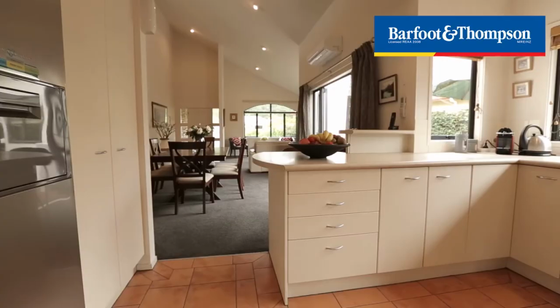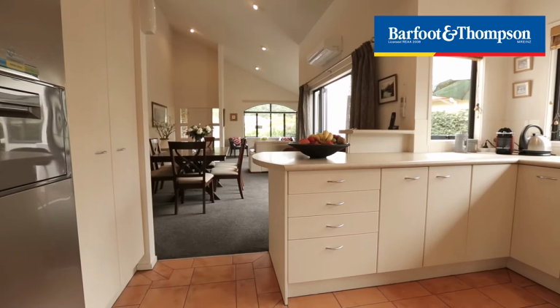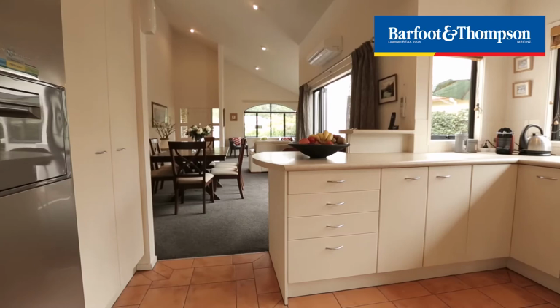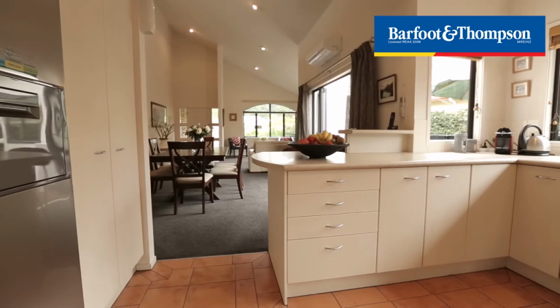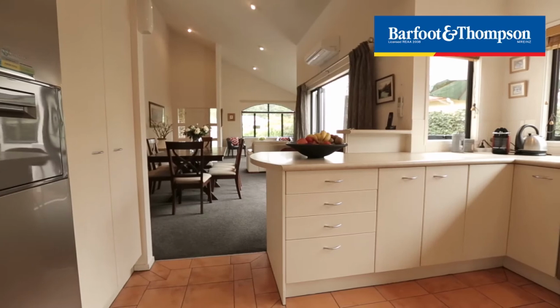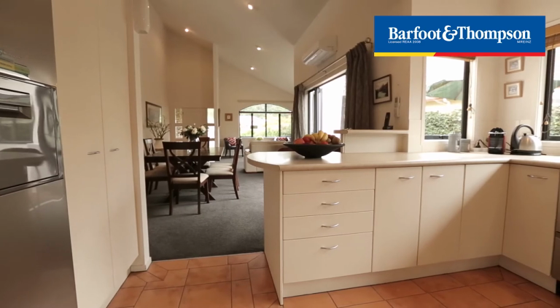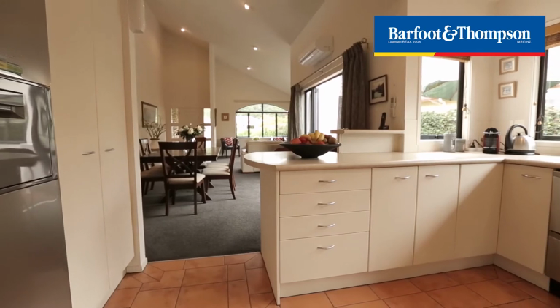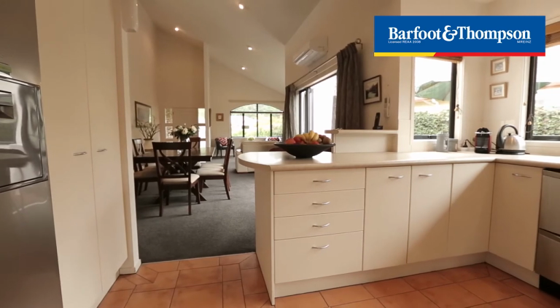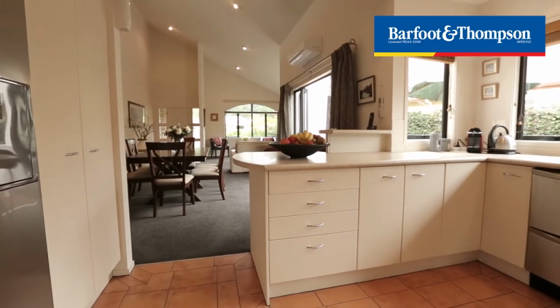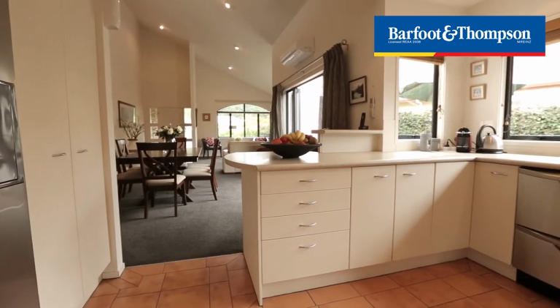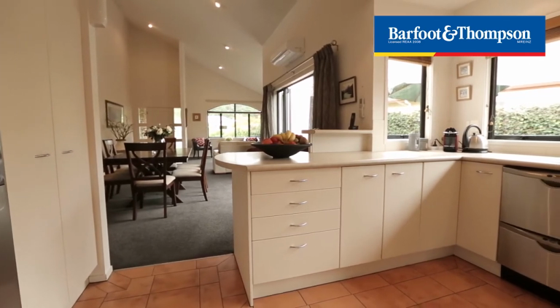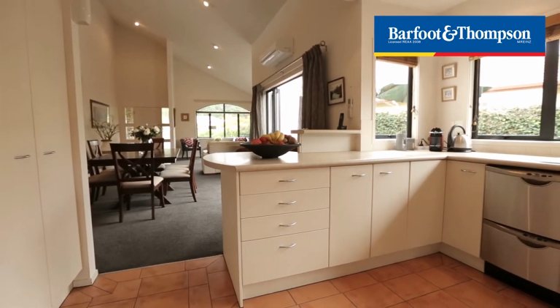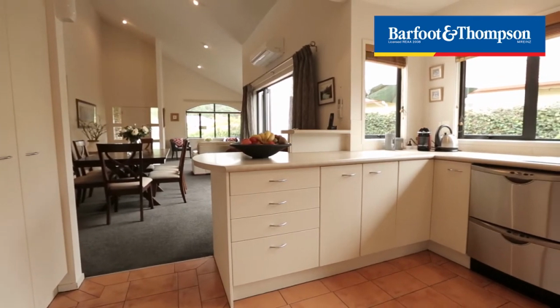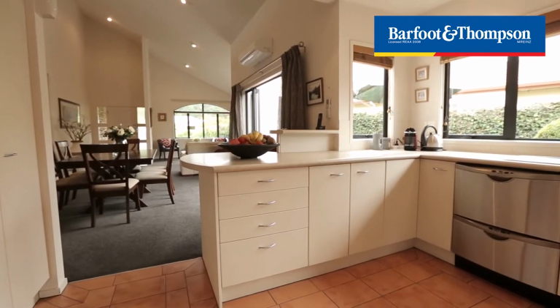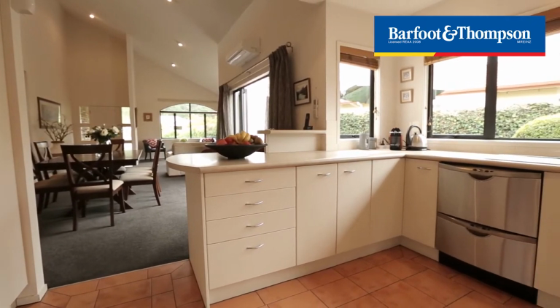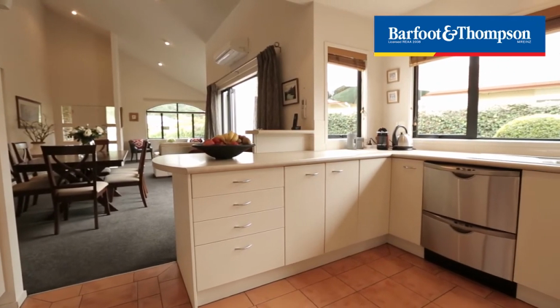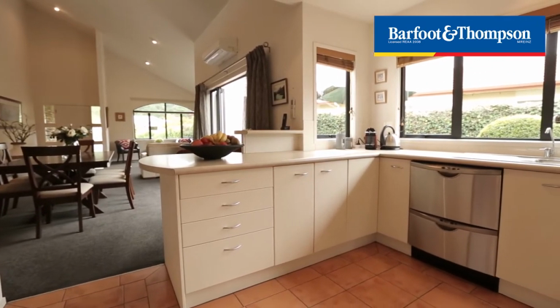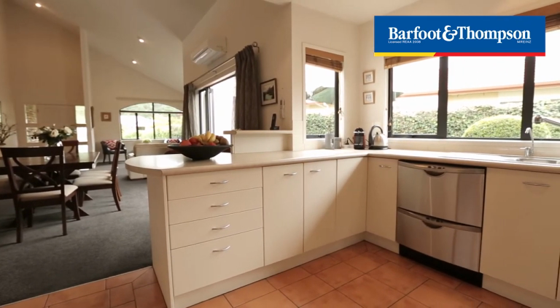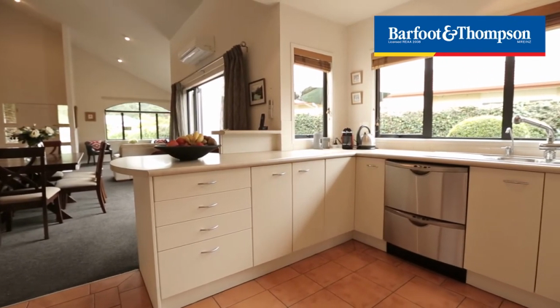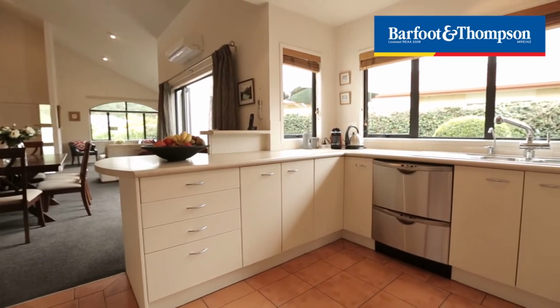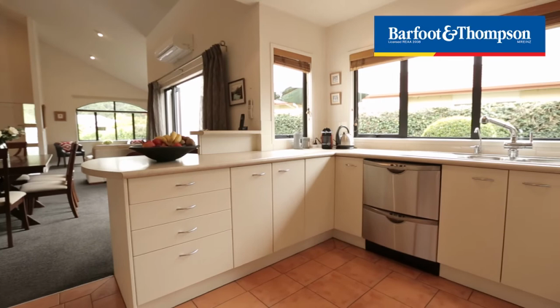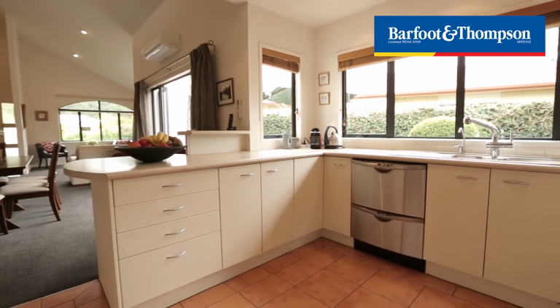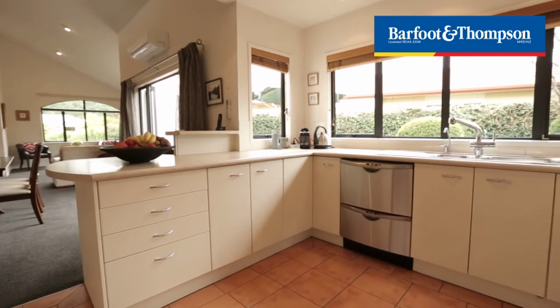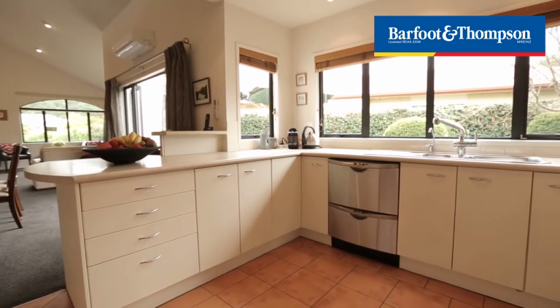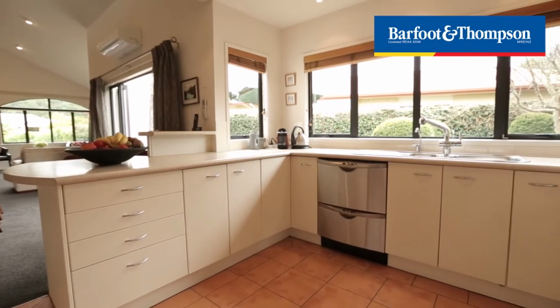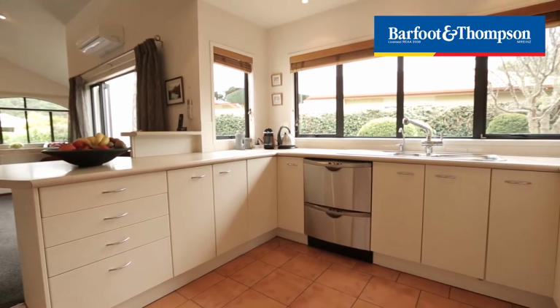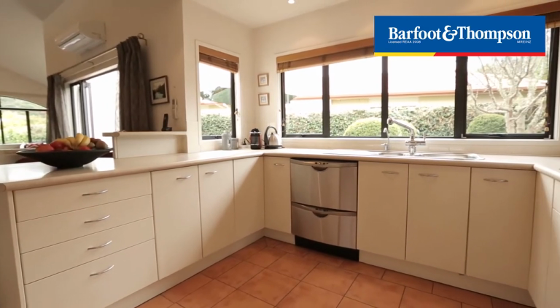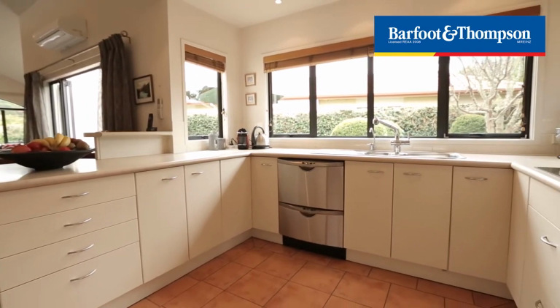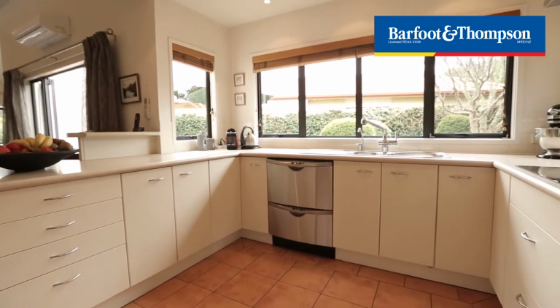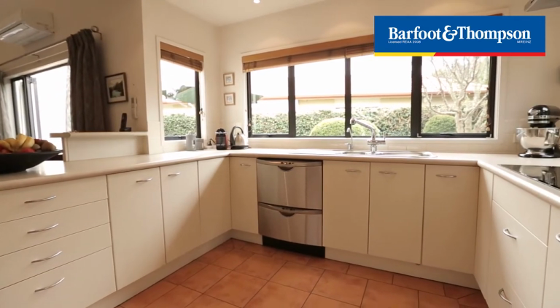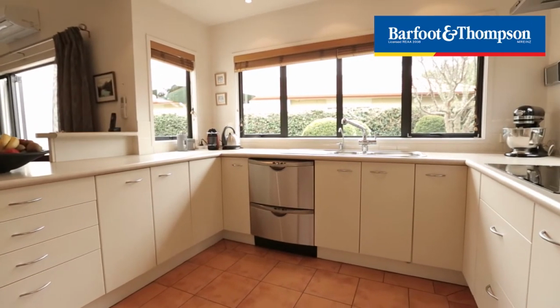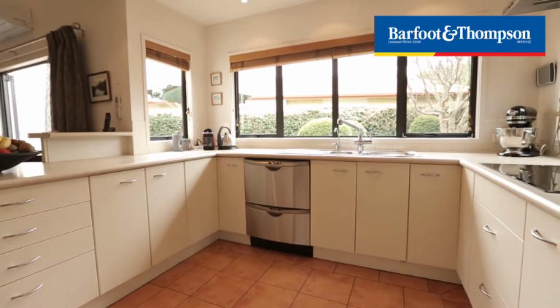Imagine yourself in this delightful kitchen with pretty views while you're preparing the family meals and enjoying the excellent layout.